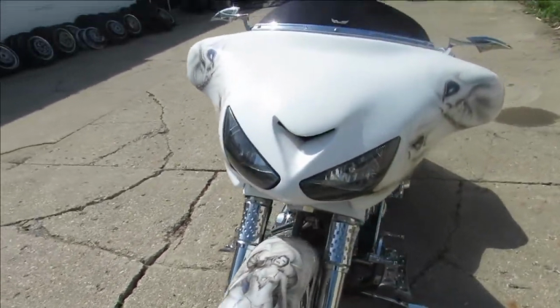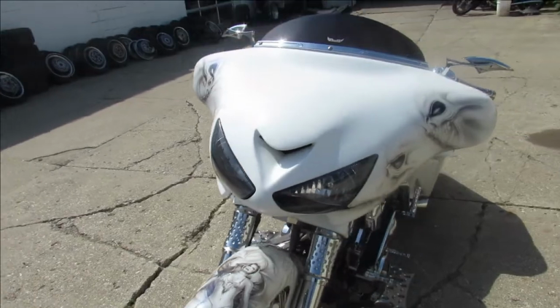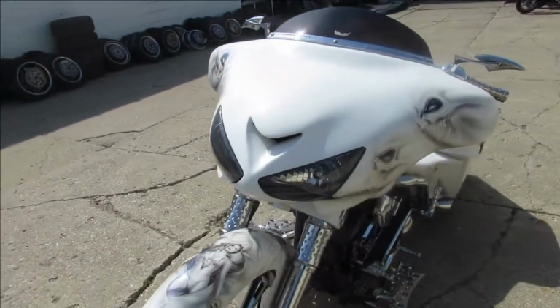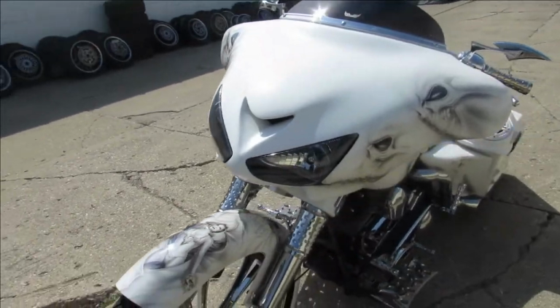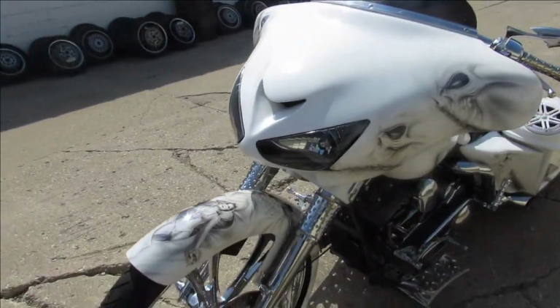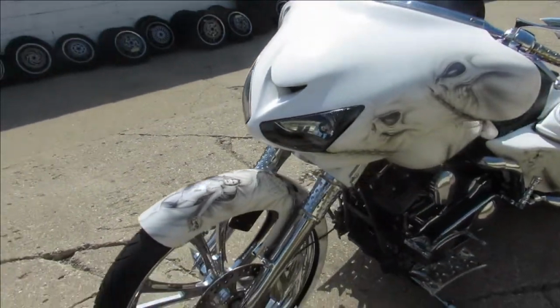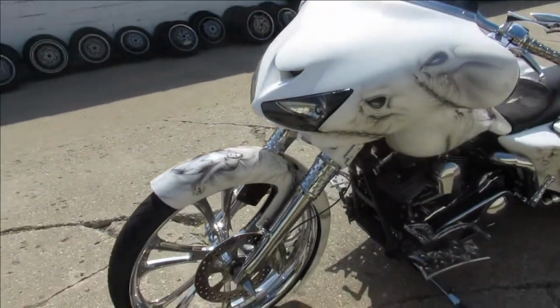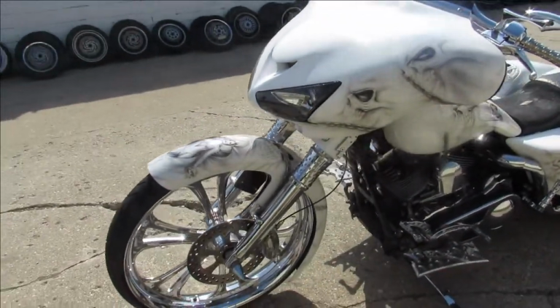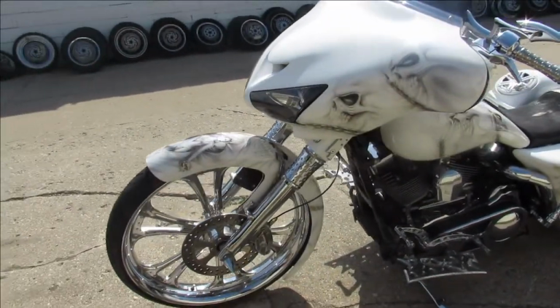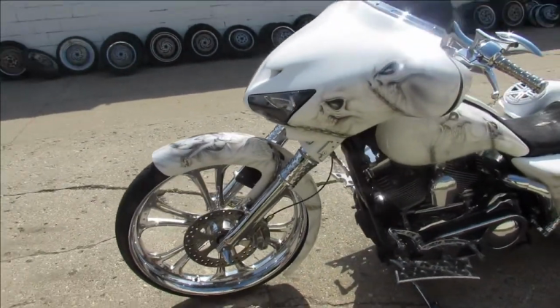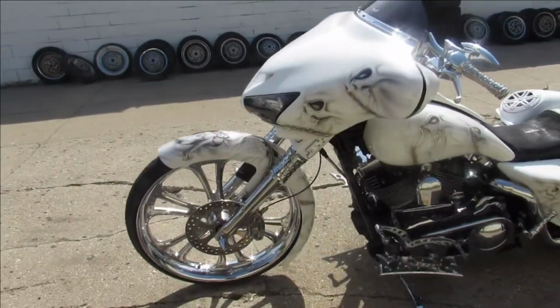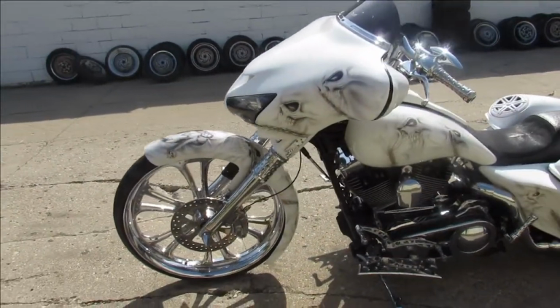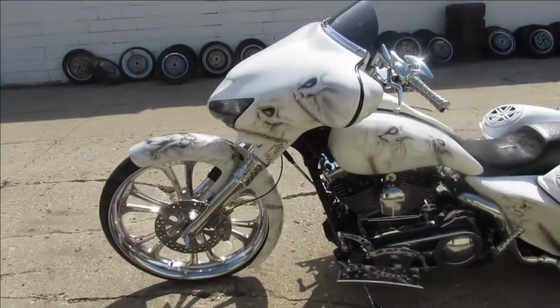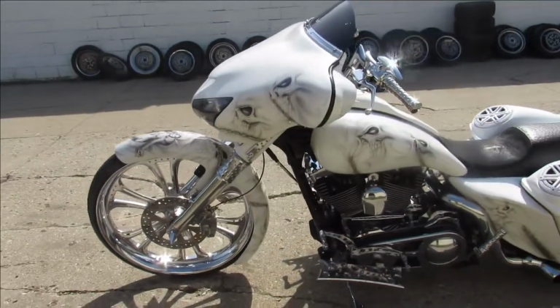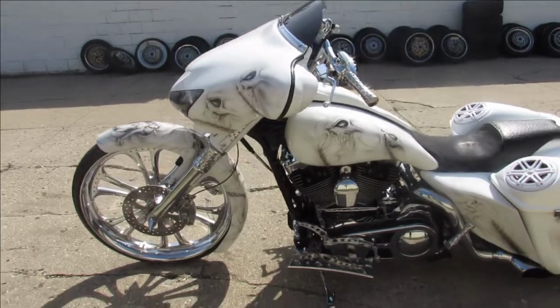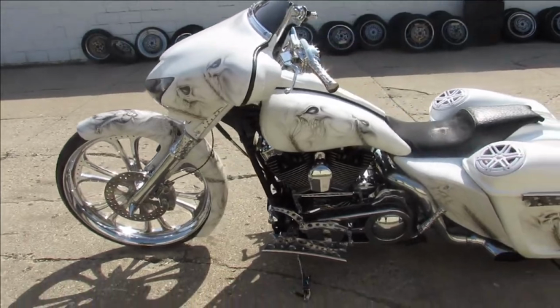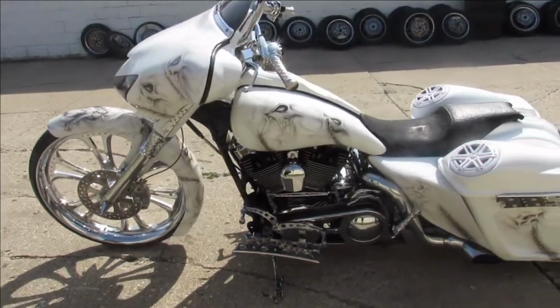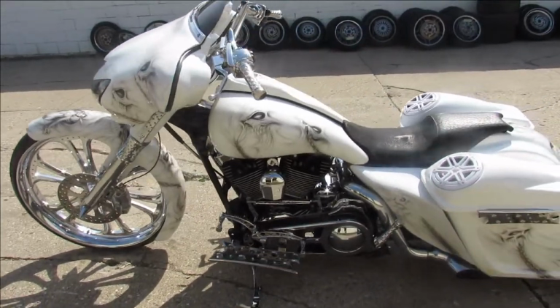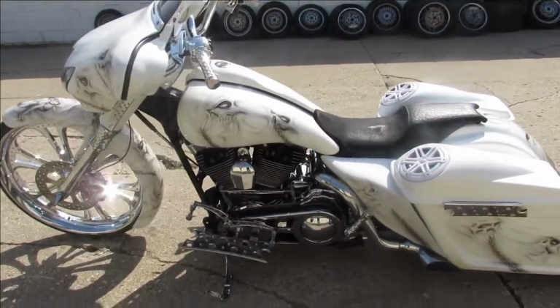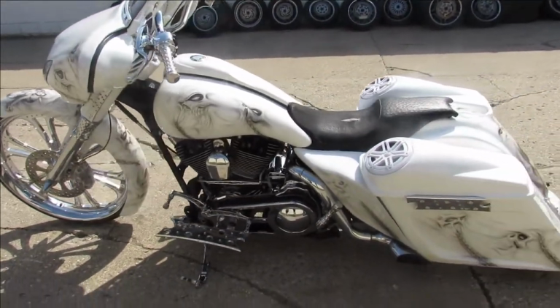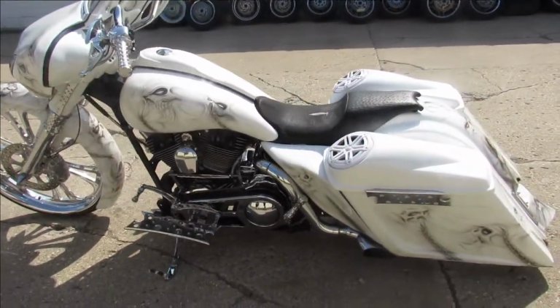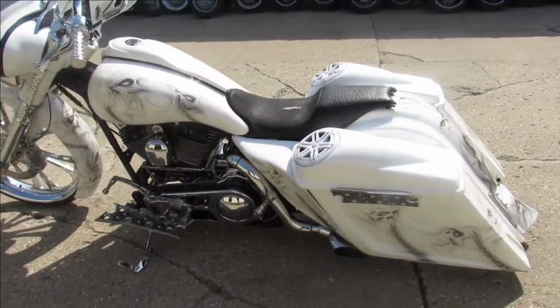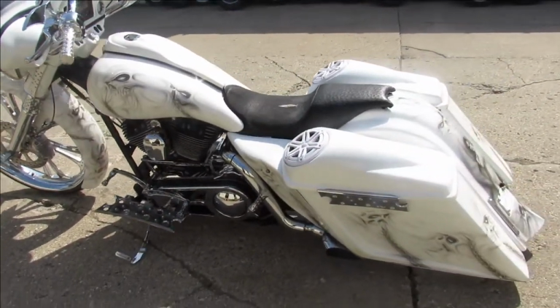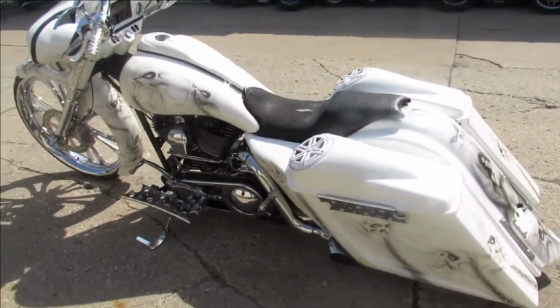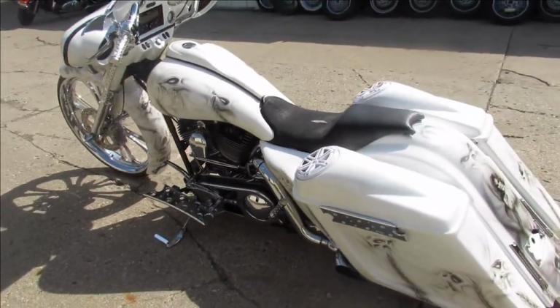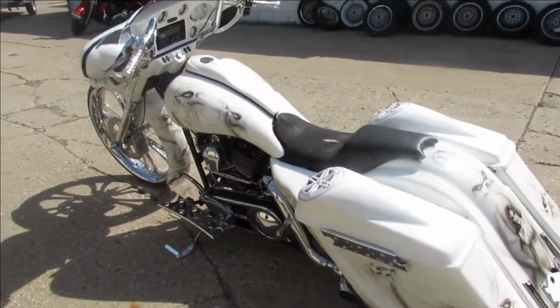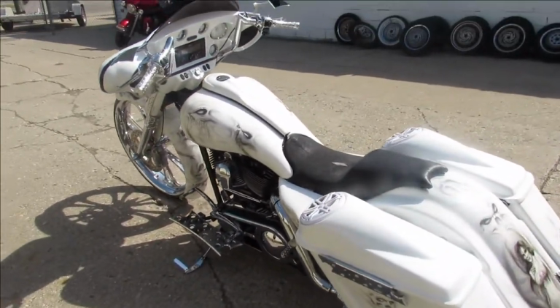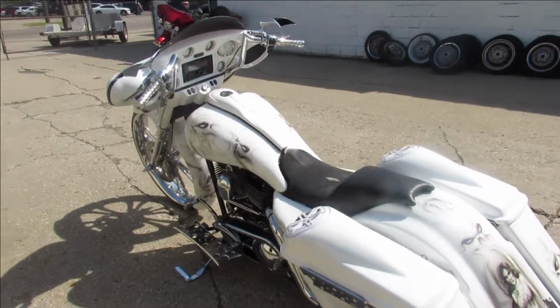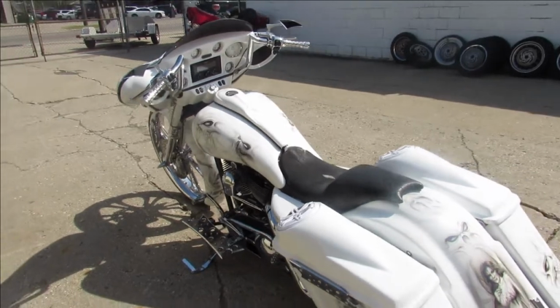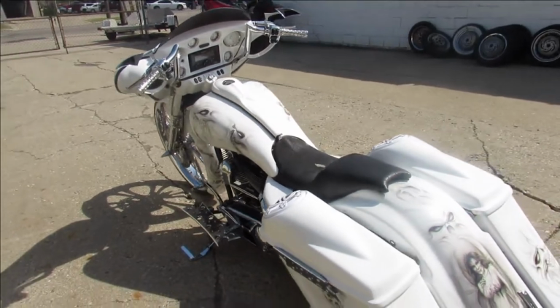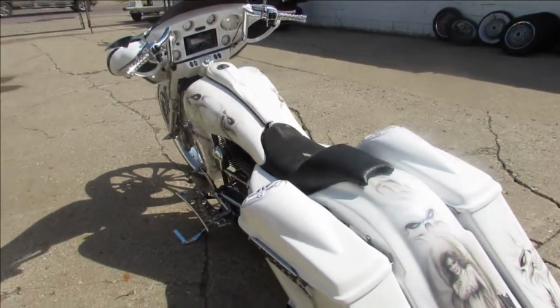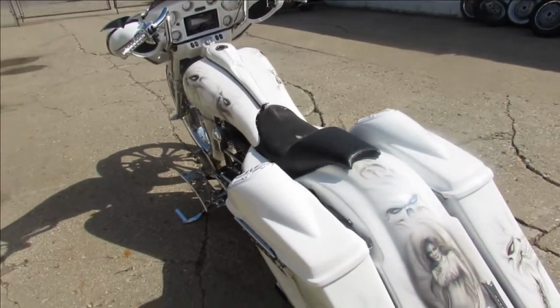It's got that big 26 inch chrome front wheel — check it out. Pearl white paint with airbrush done right. That 26 inch chrome wheel's got that wrap-around fender, chrome front end.